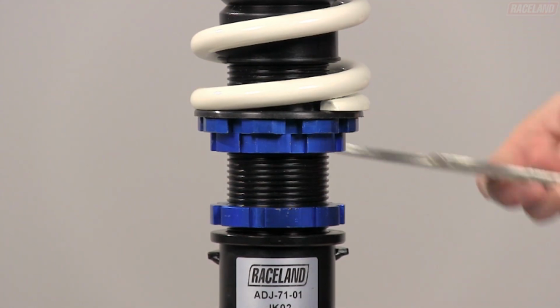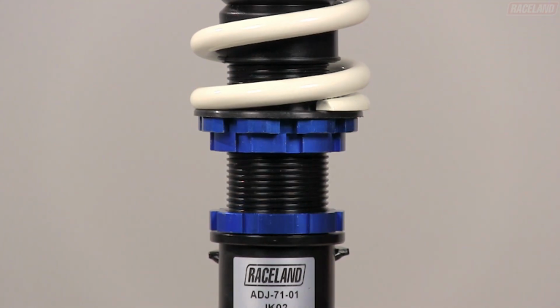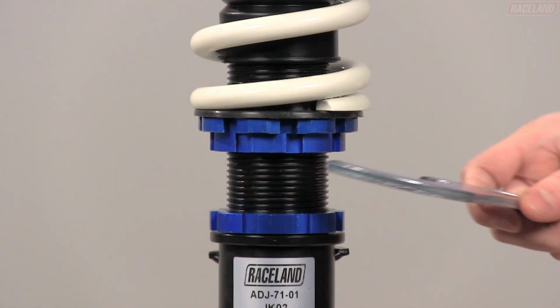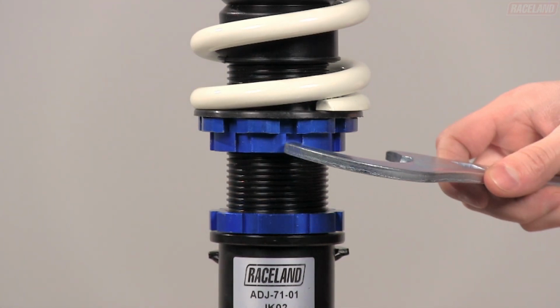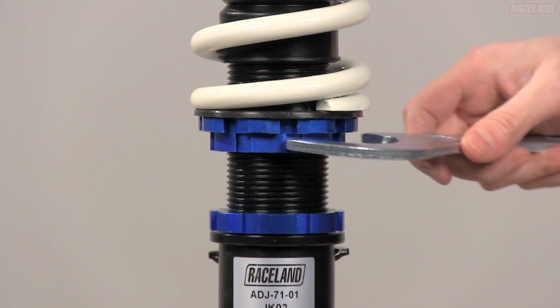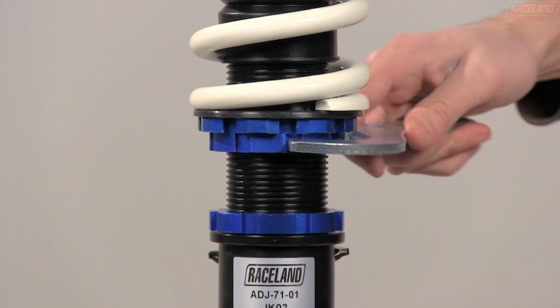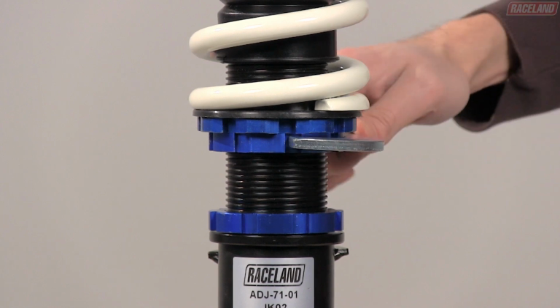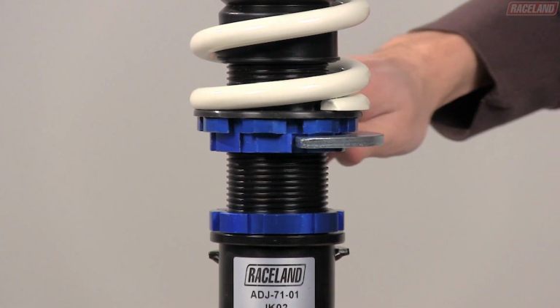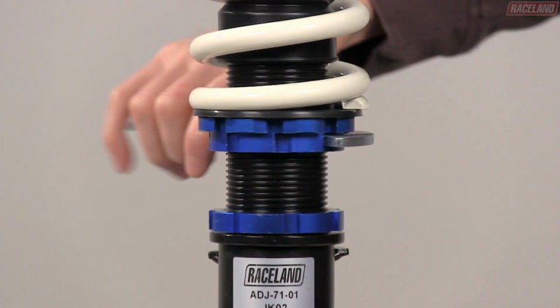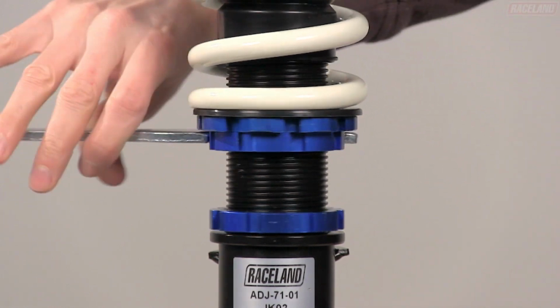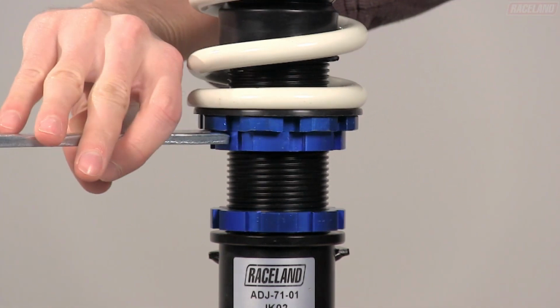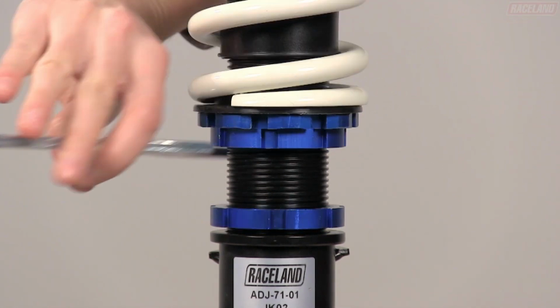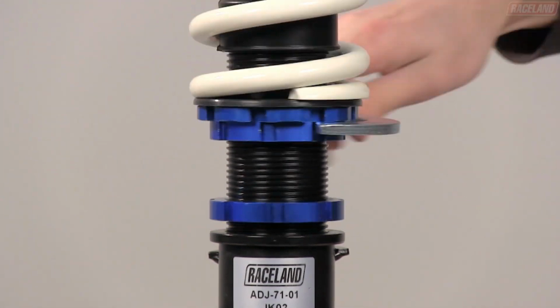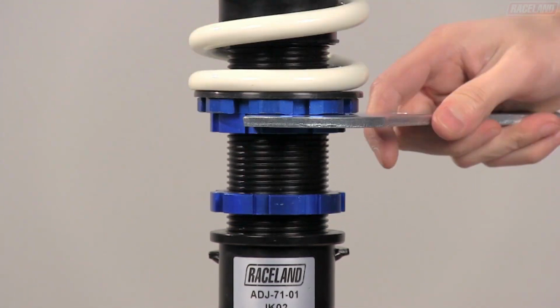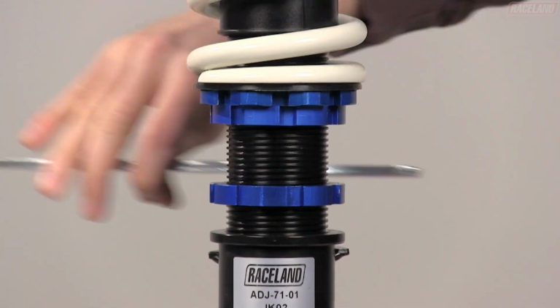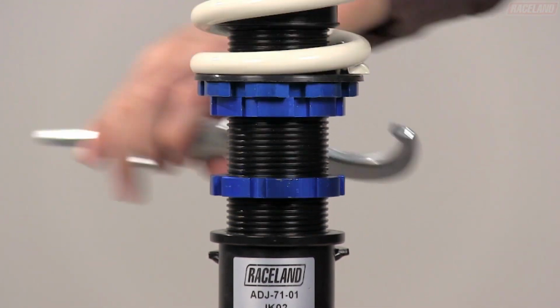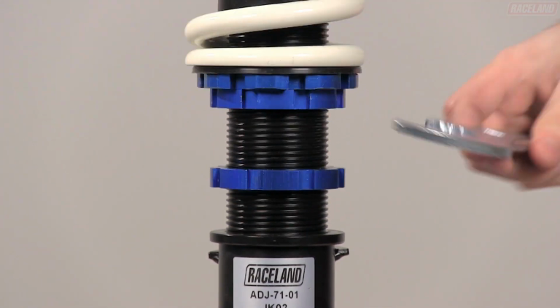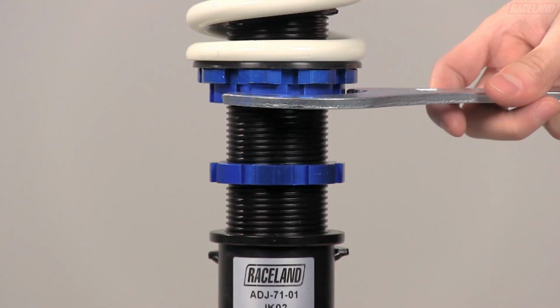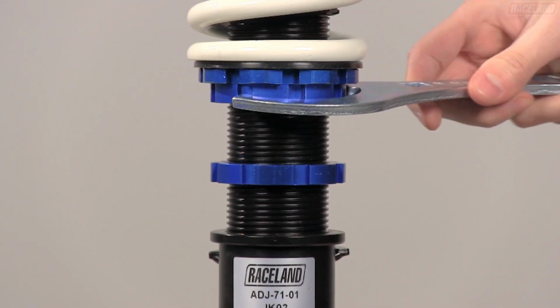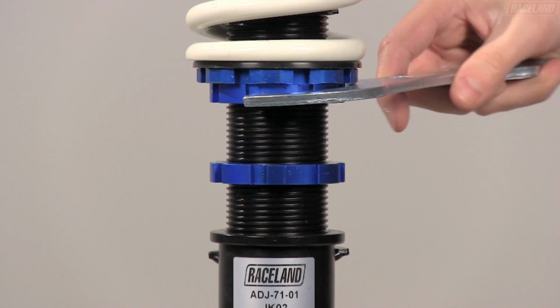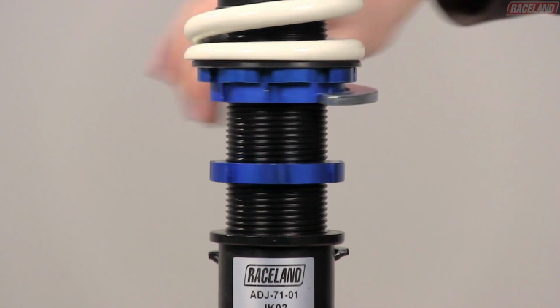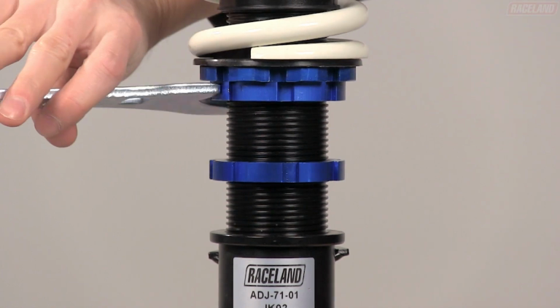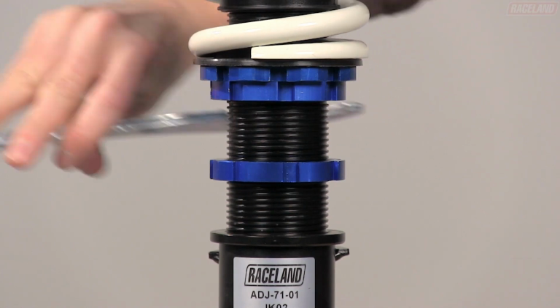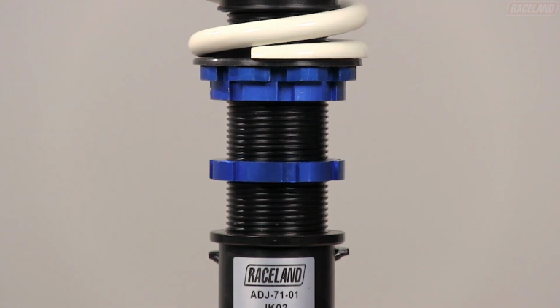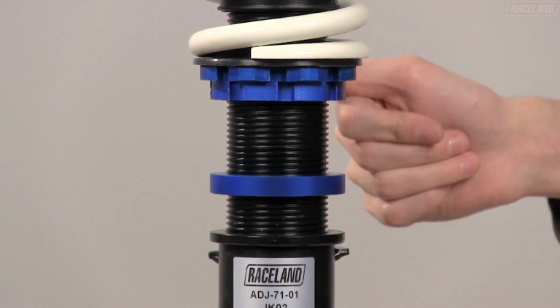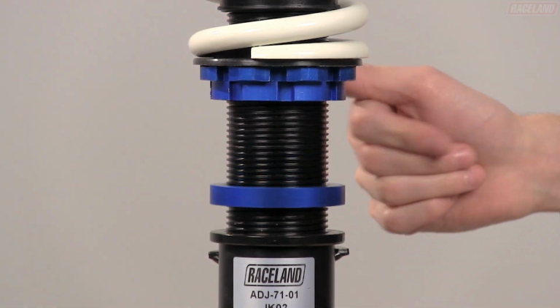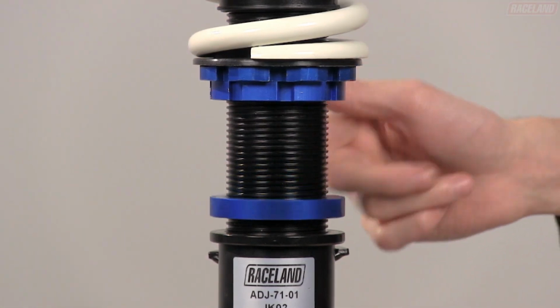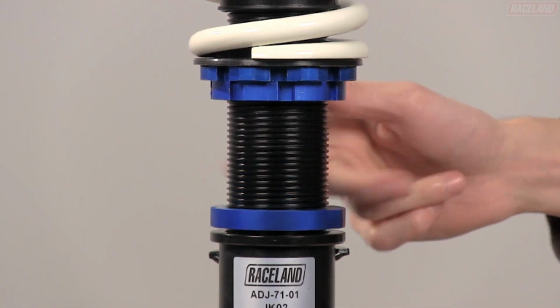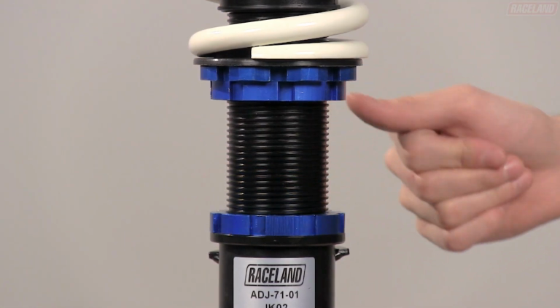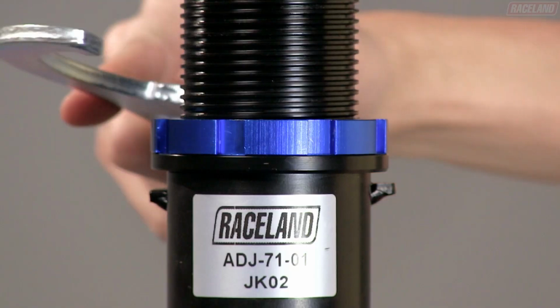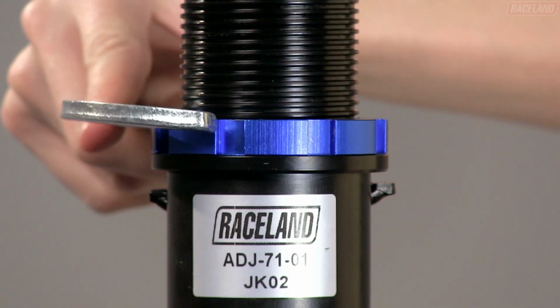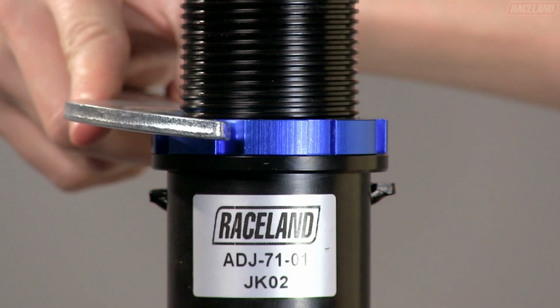To raise your vehicle, turn the locking perch counterclockwise. Once the desired height is reached, tighten the locking collar.